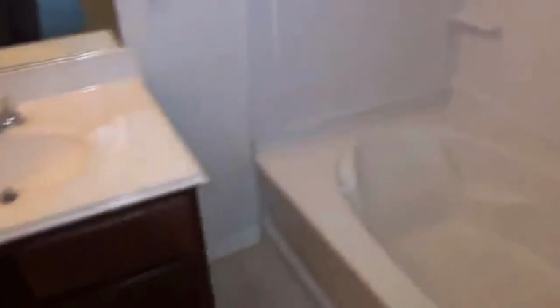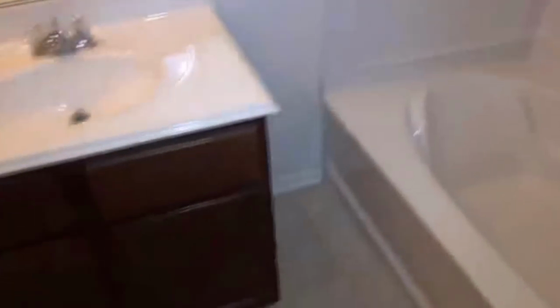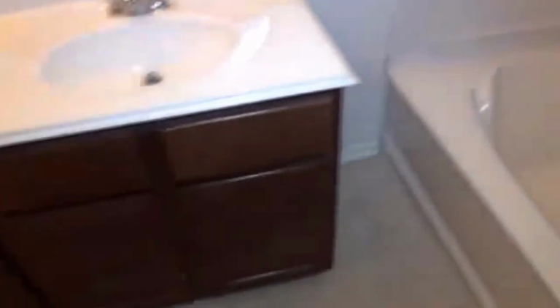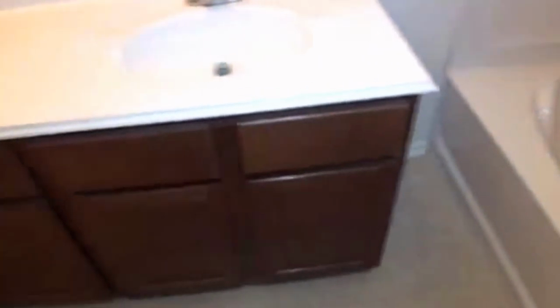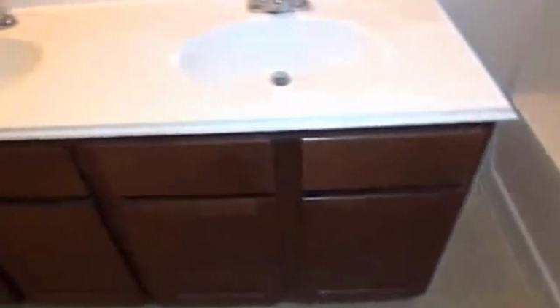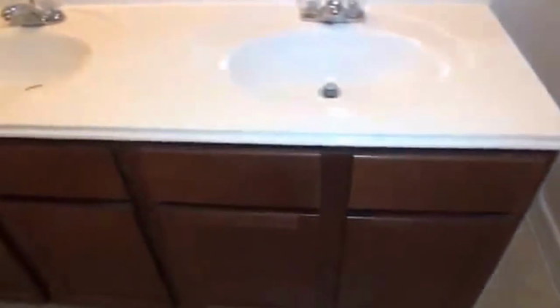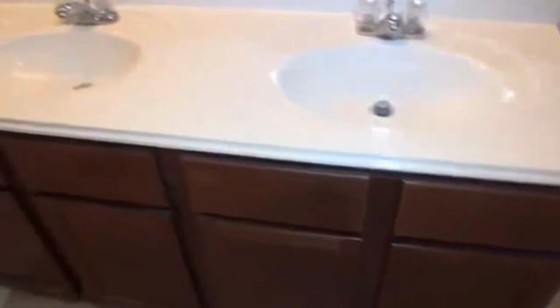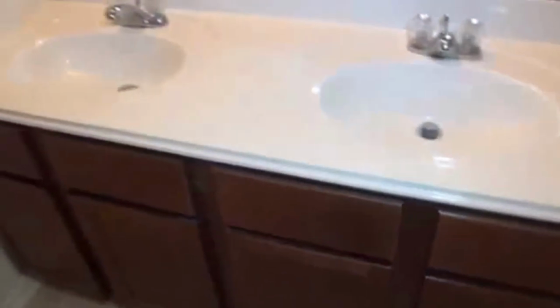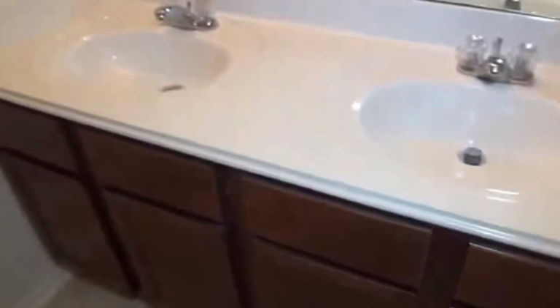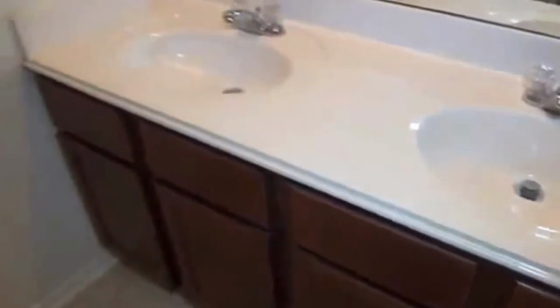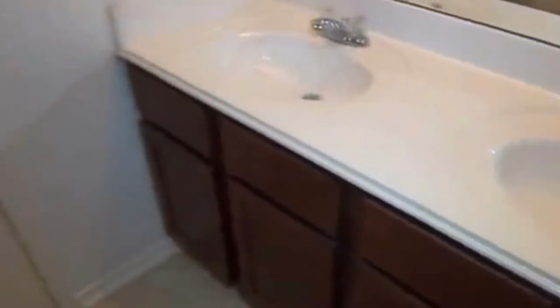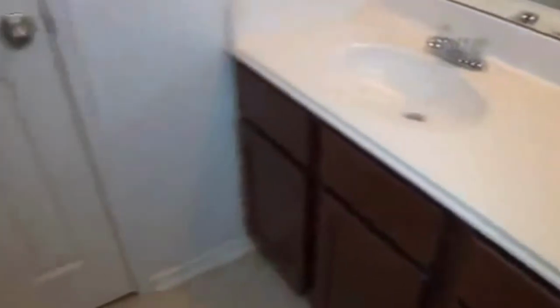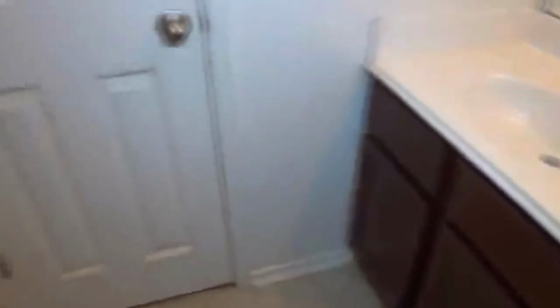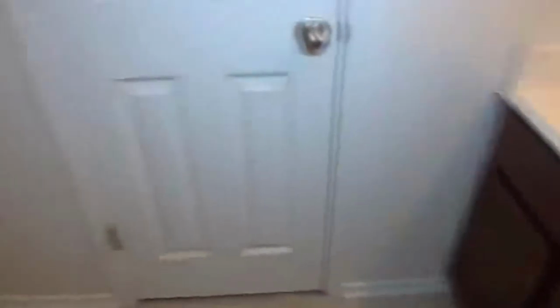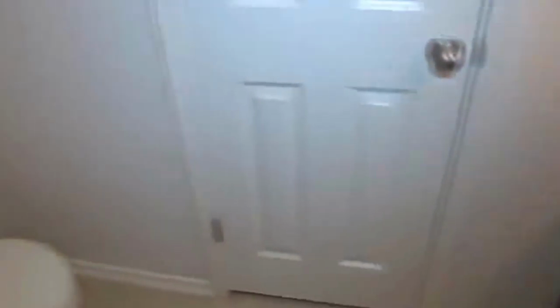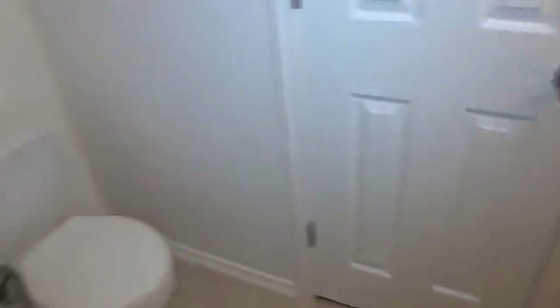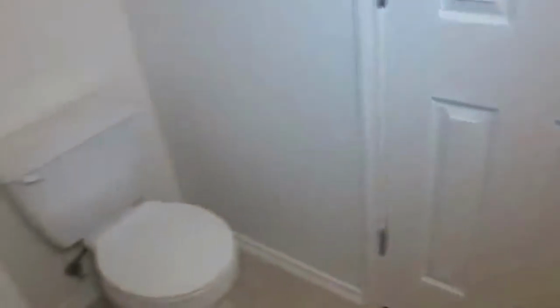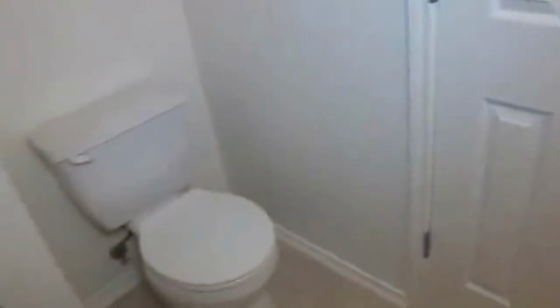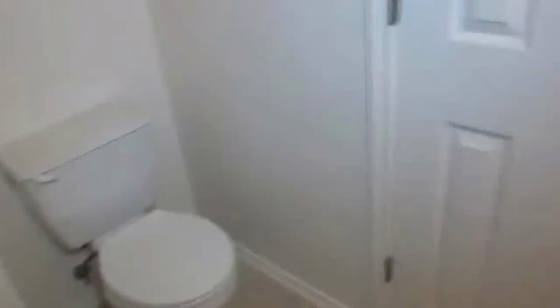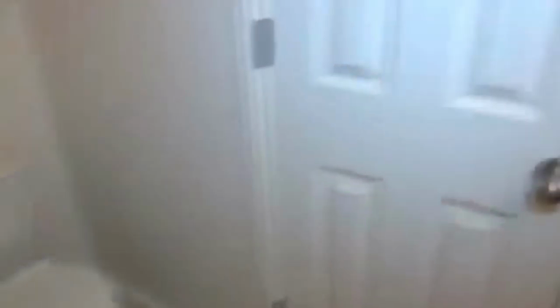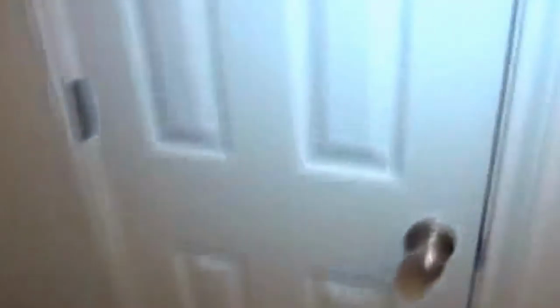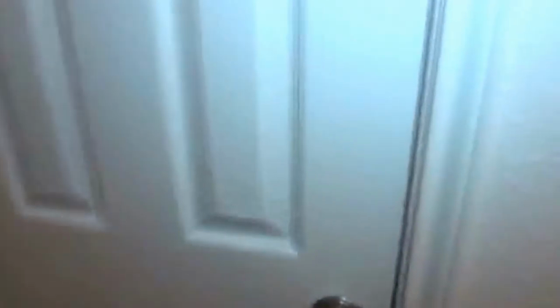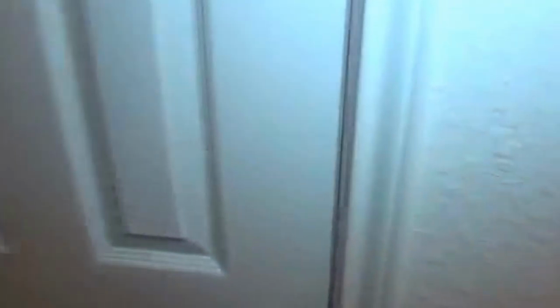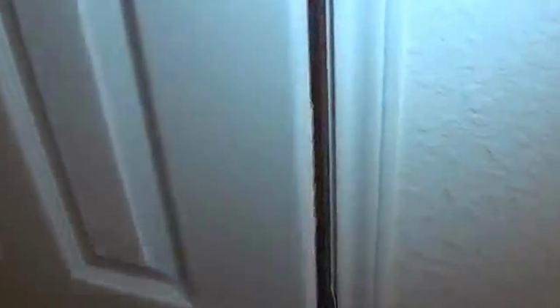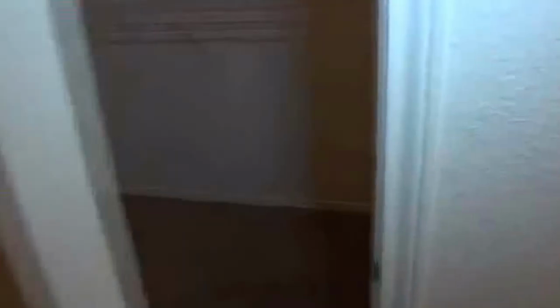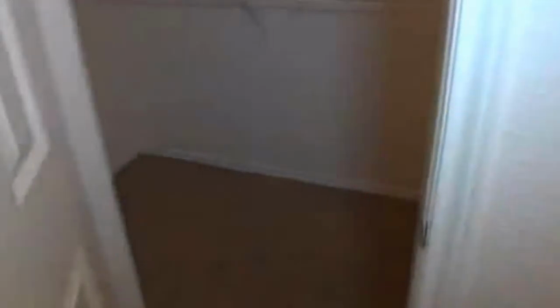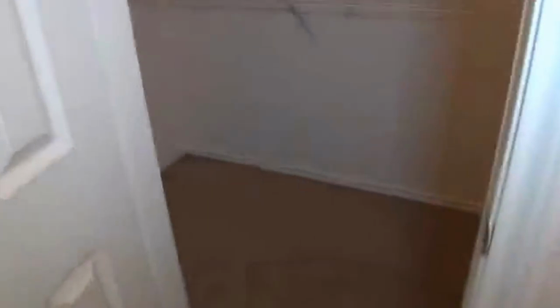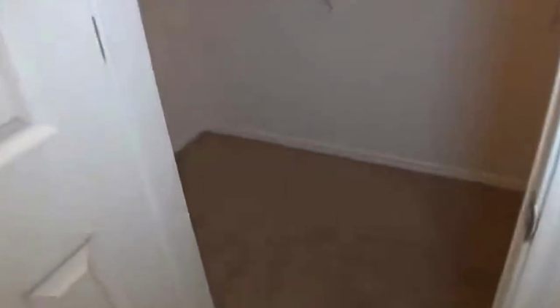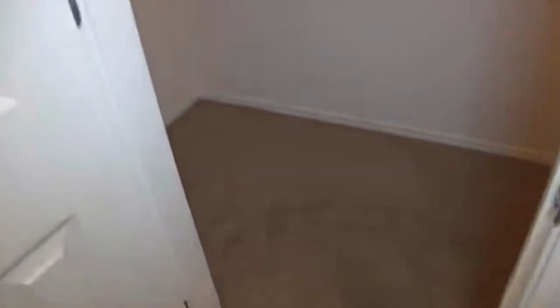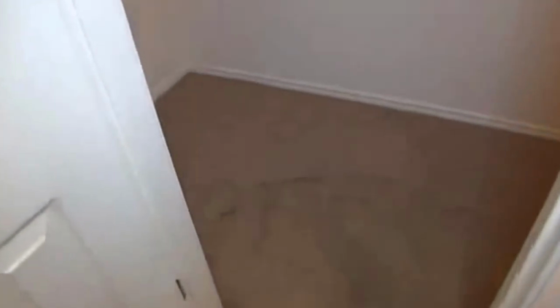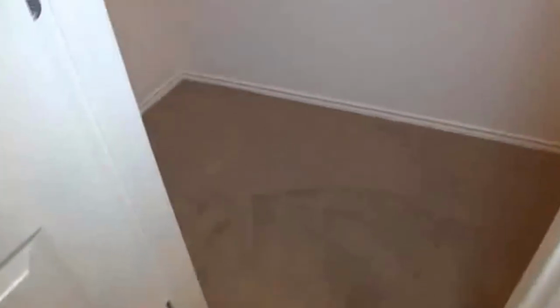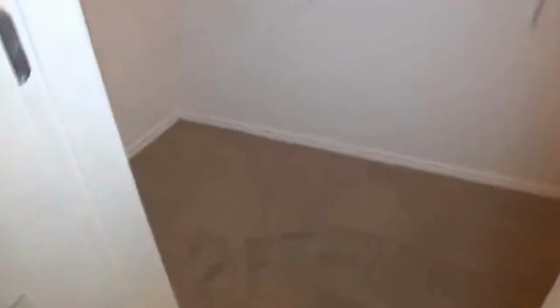You have dual sinks and the commode, and then this is walk-in closet number two for the master suite.